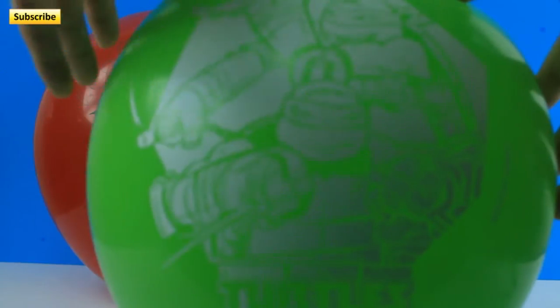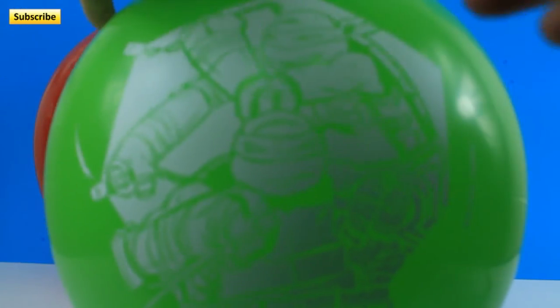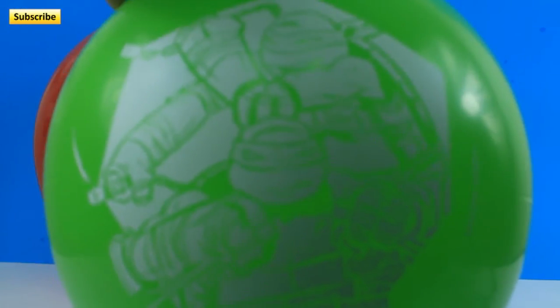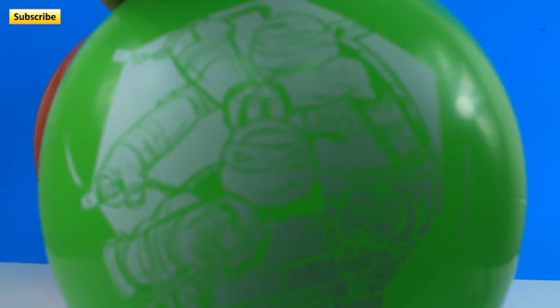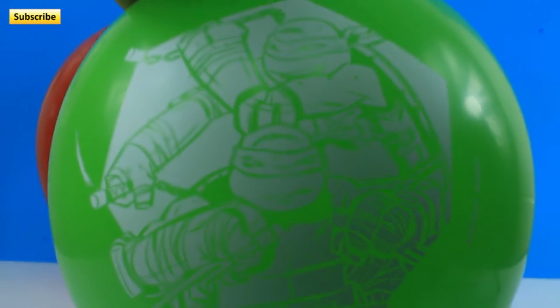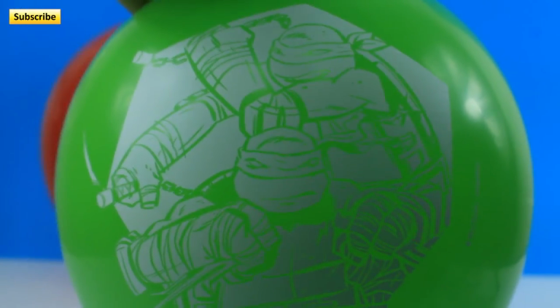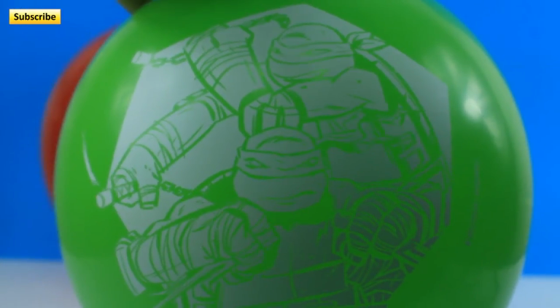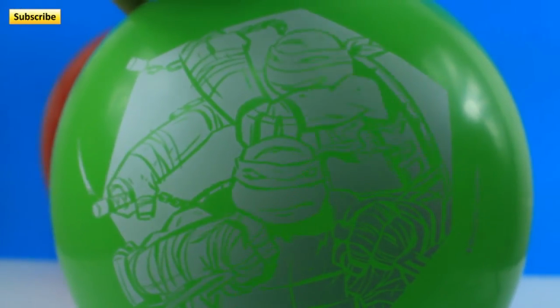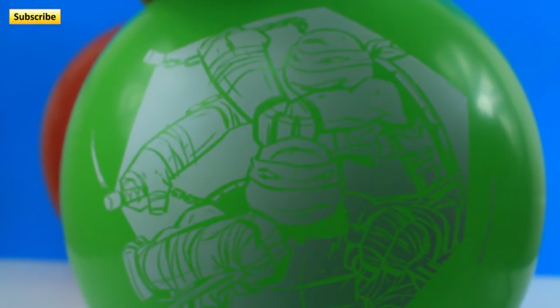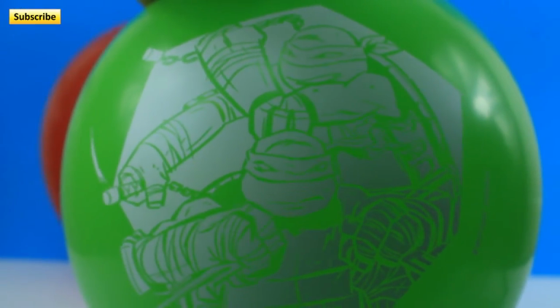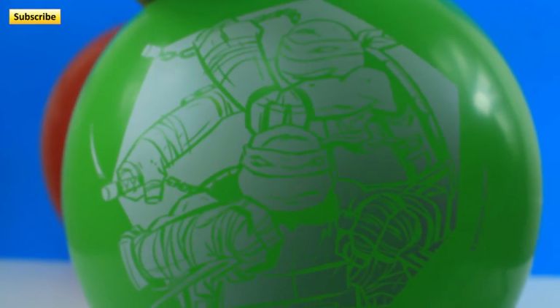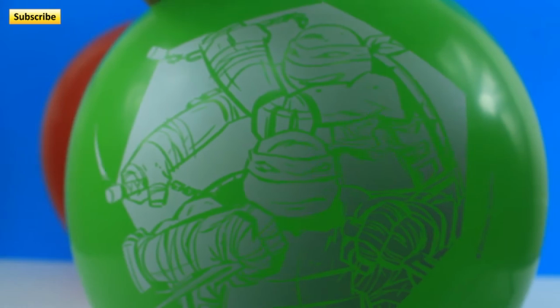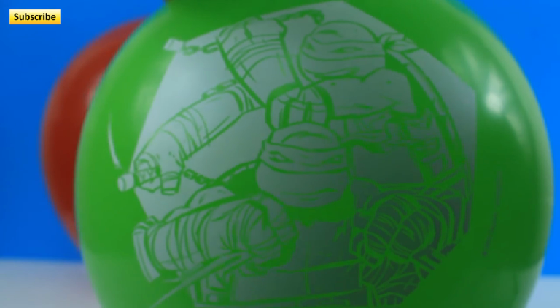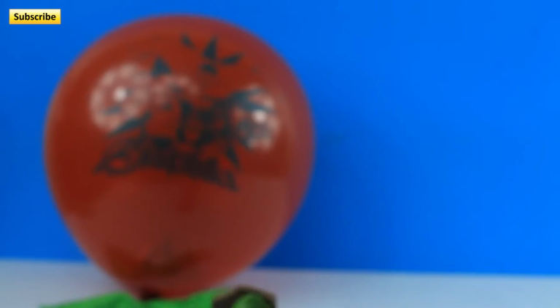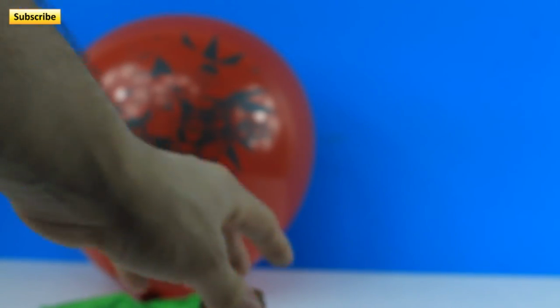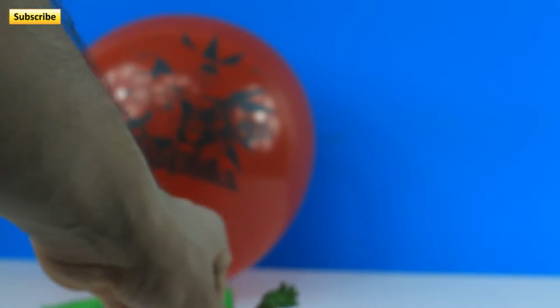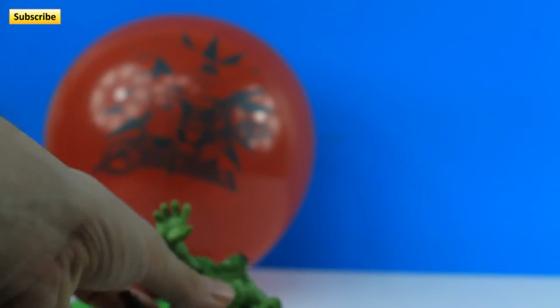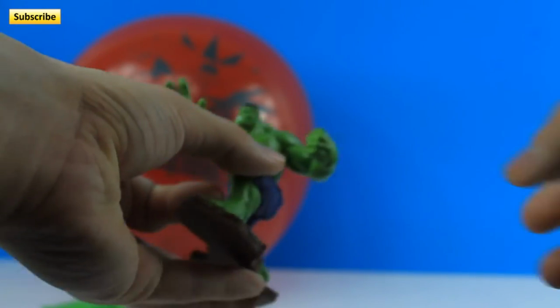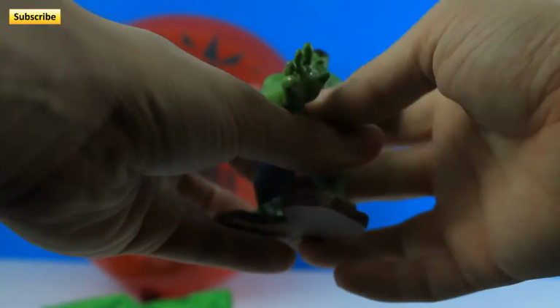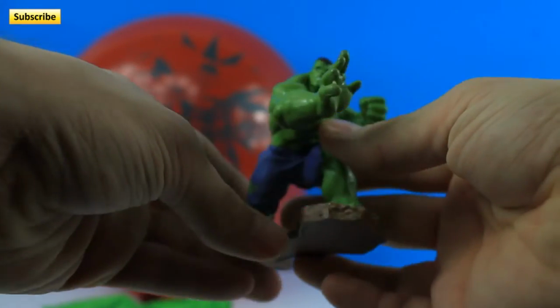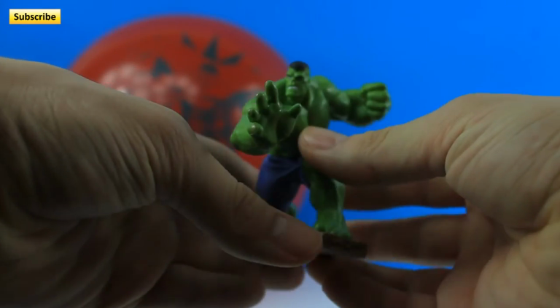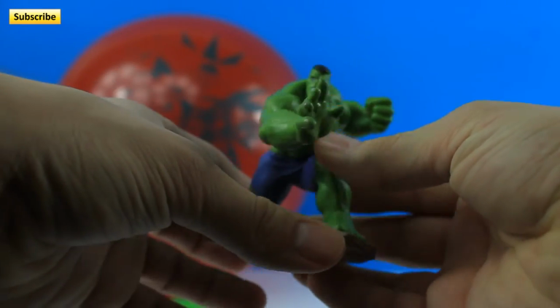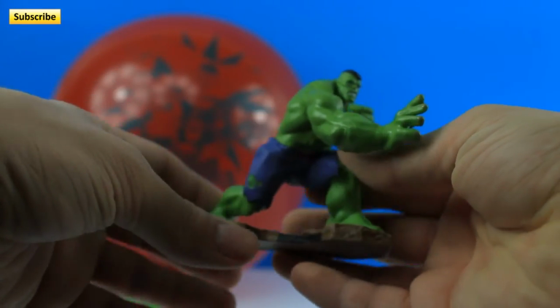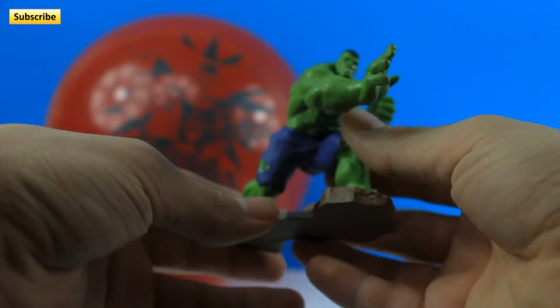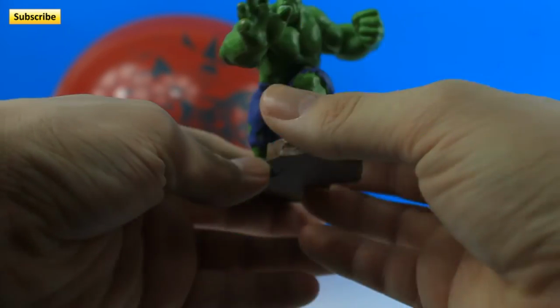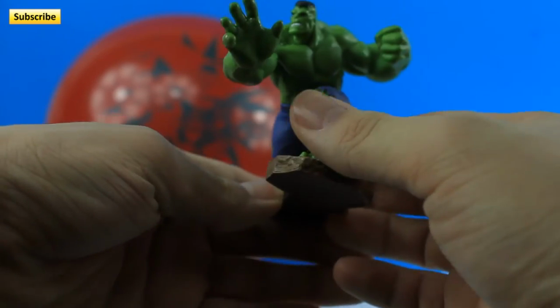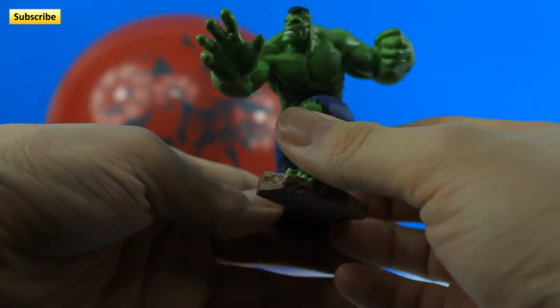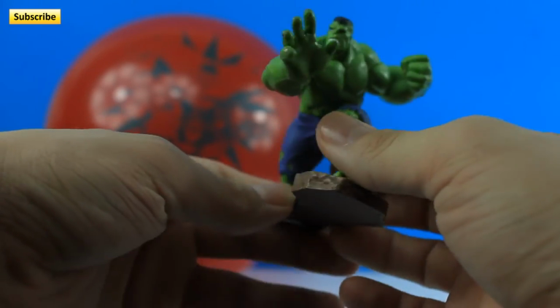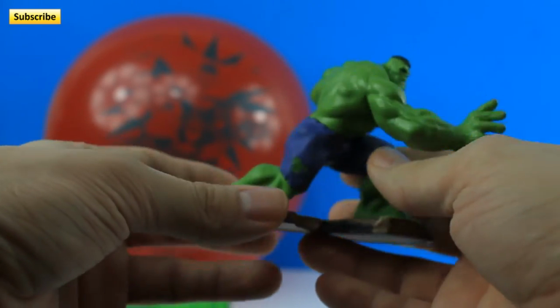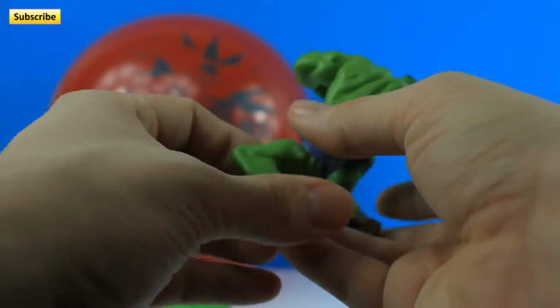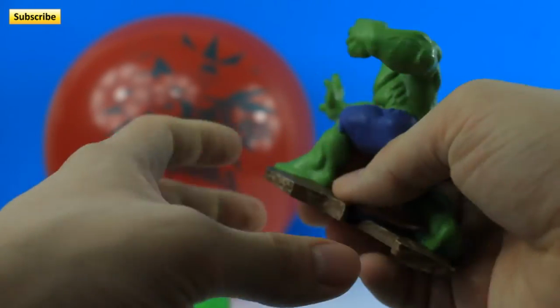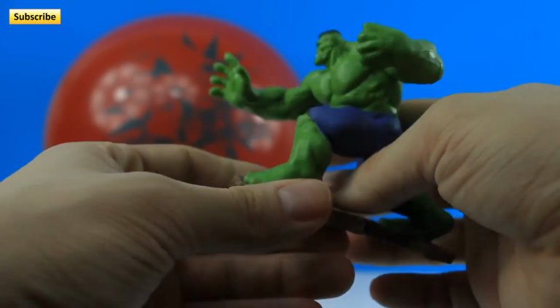We're gonna pop this one first. You guys ready? 3, 2, 1. Oh, and we got the Hulk! Look at that. Isn't he cool? I think he's cool.